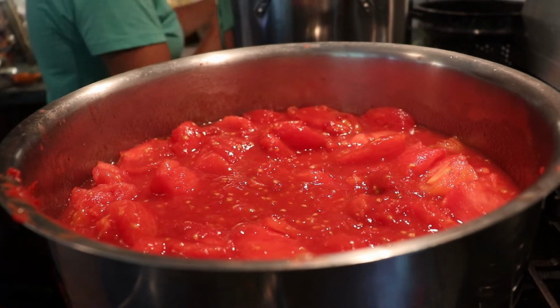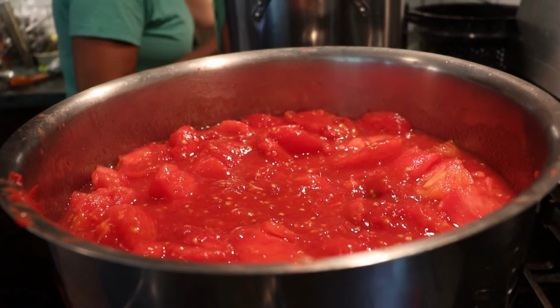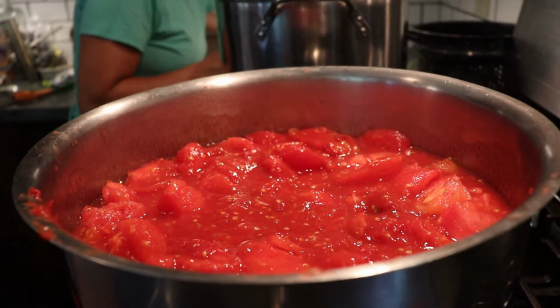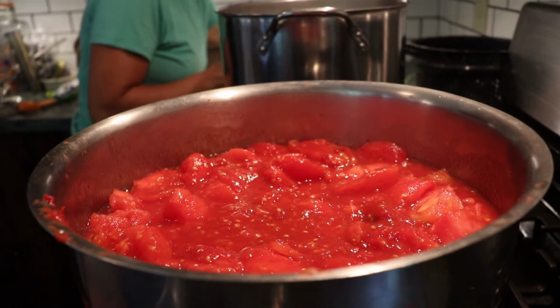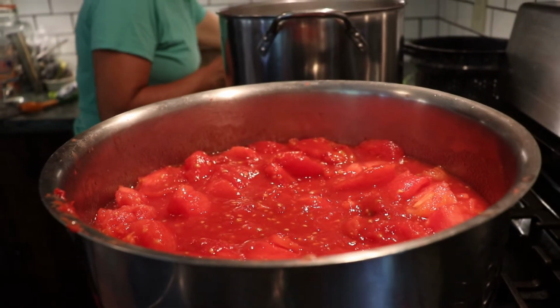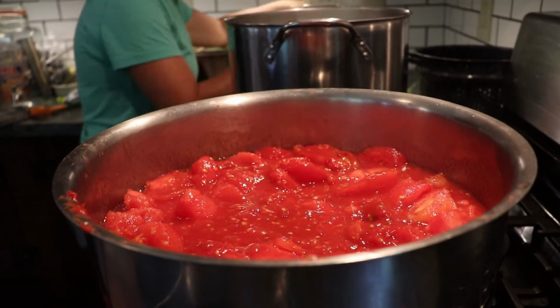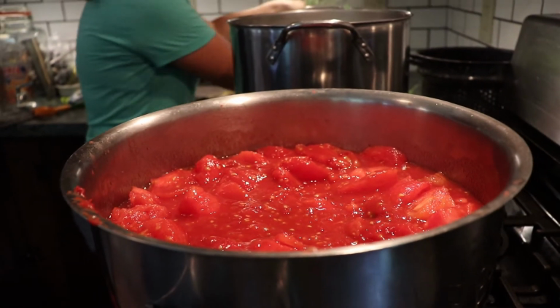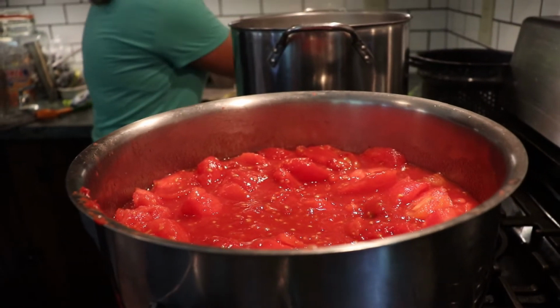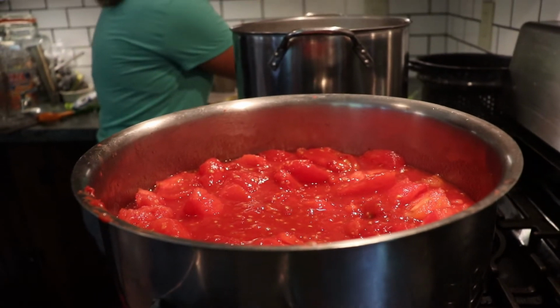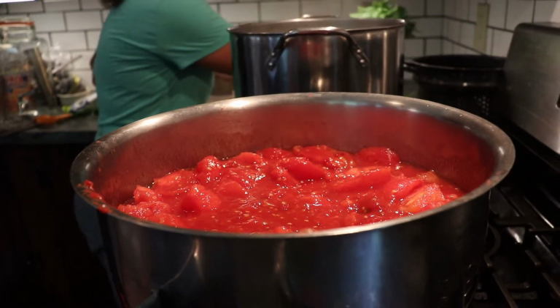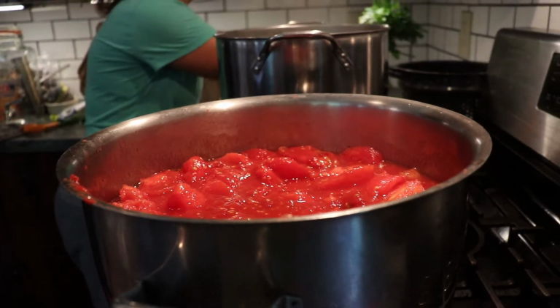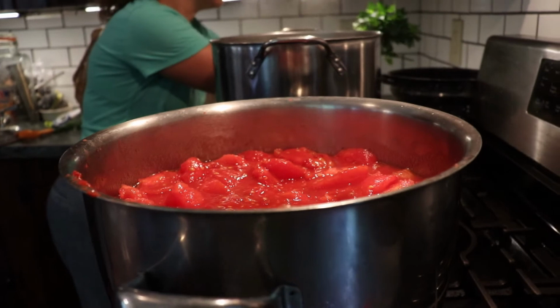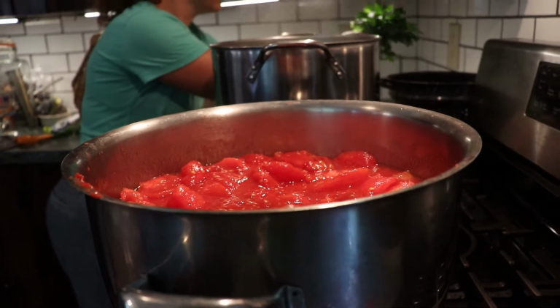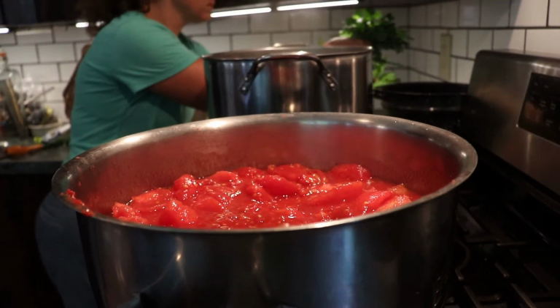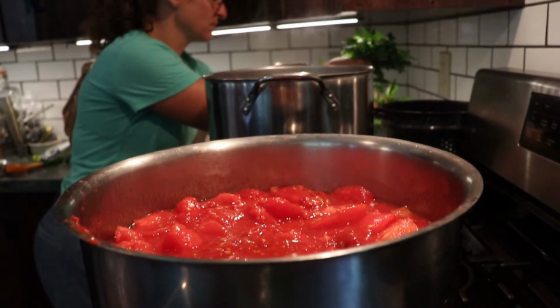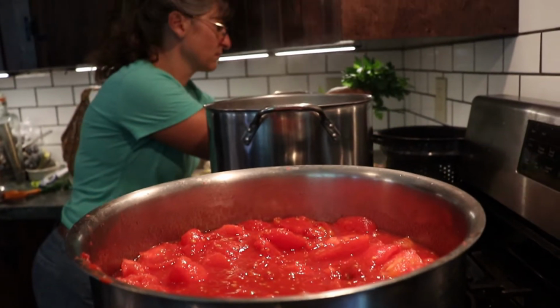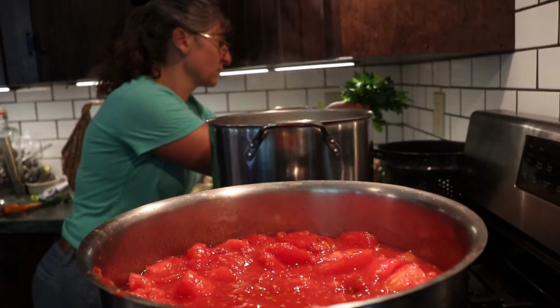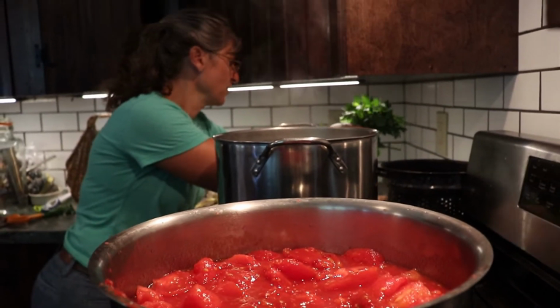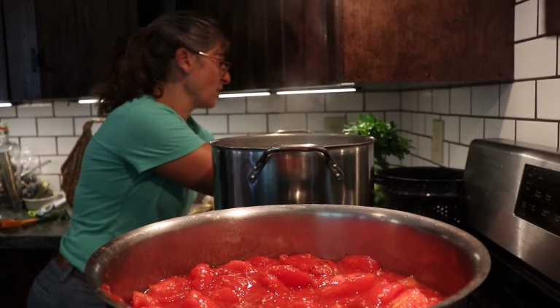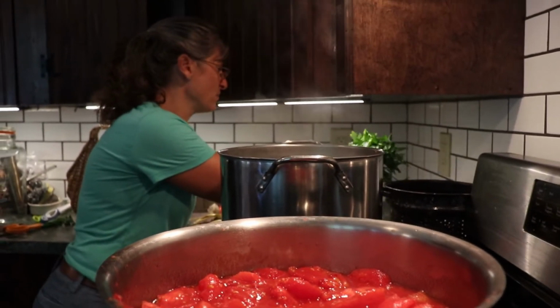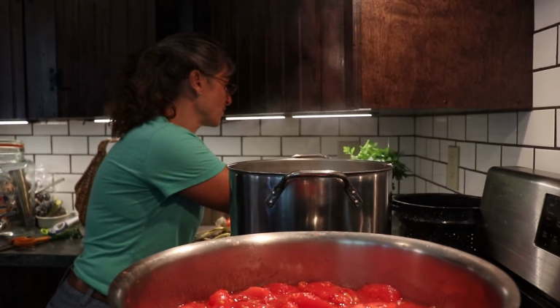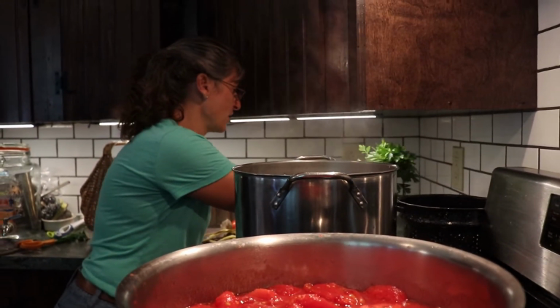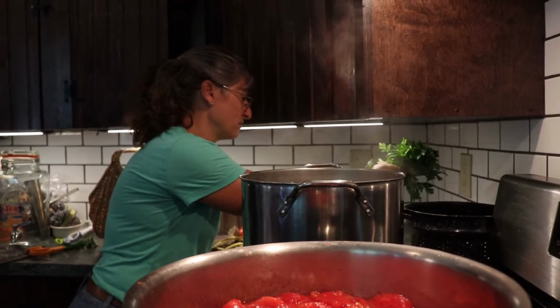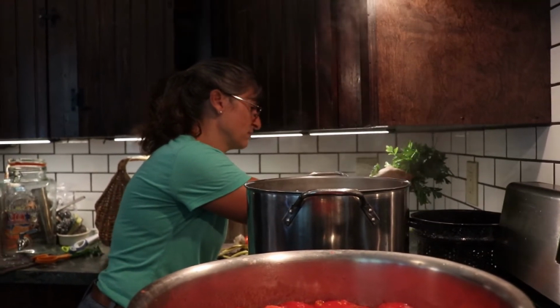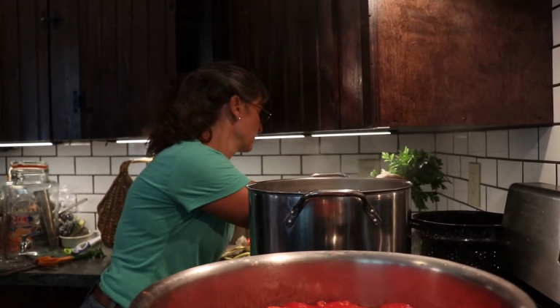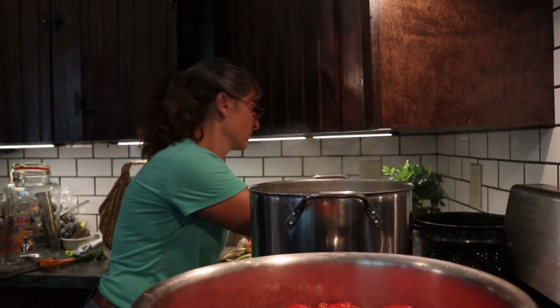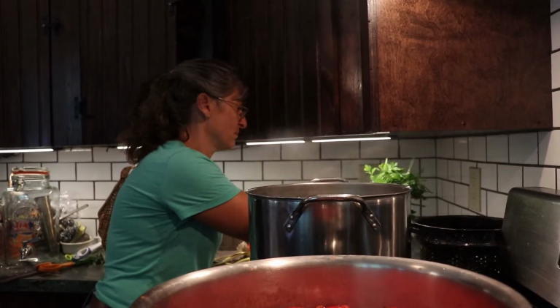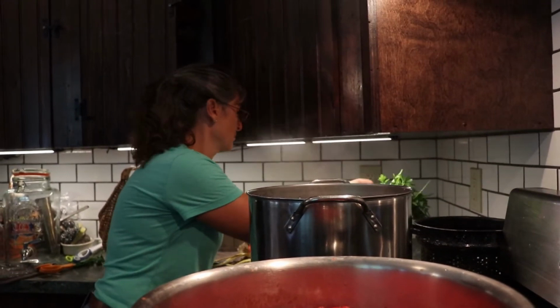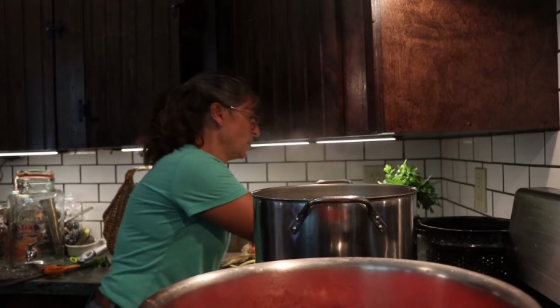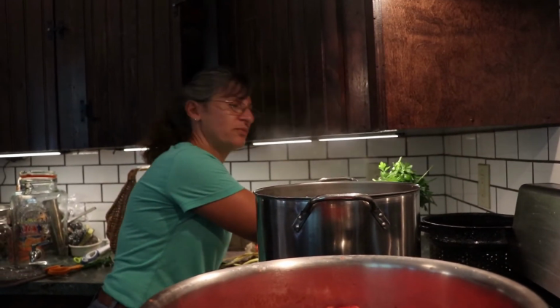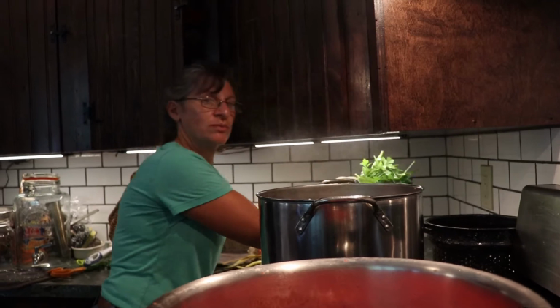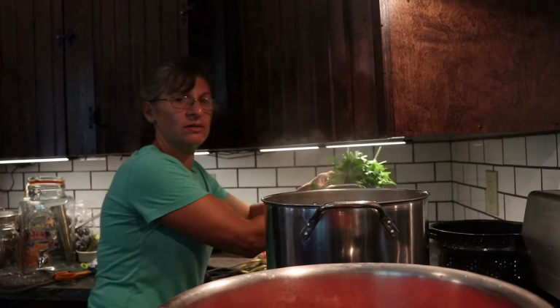My basil and parsley I'm going to put through the food mill. So first I'll wash them, and then food mill them.